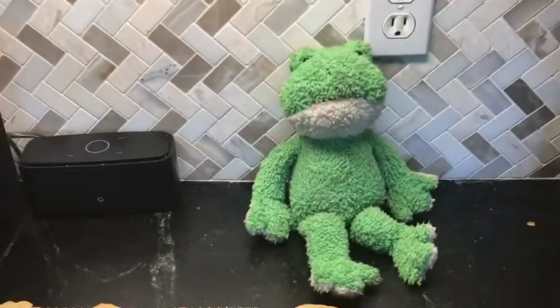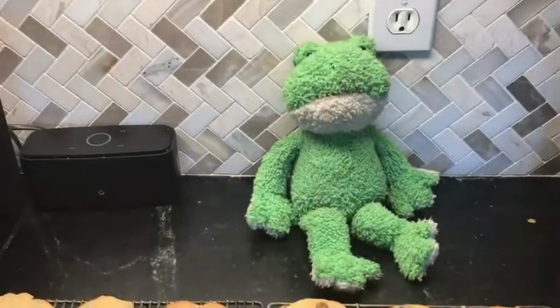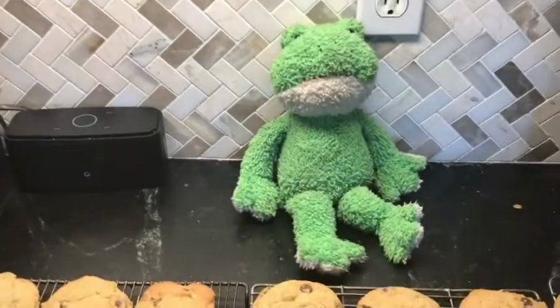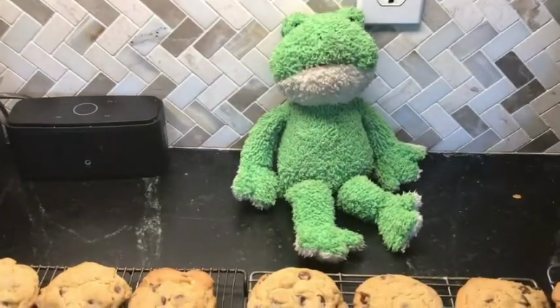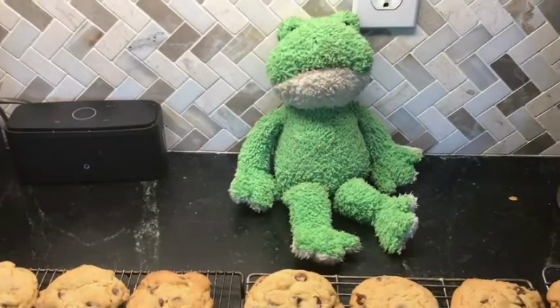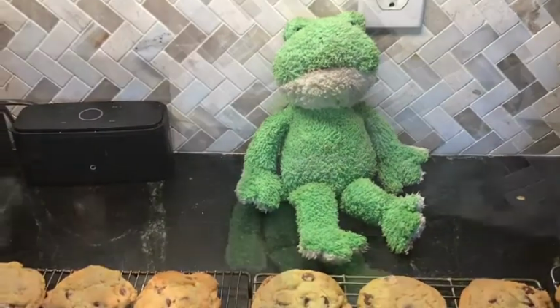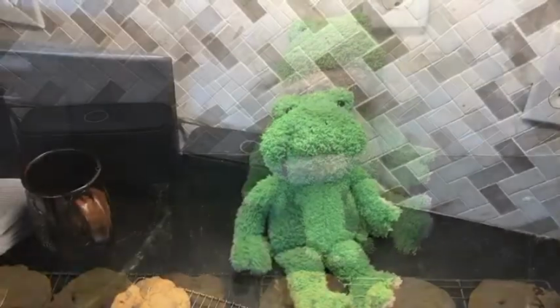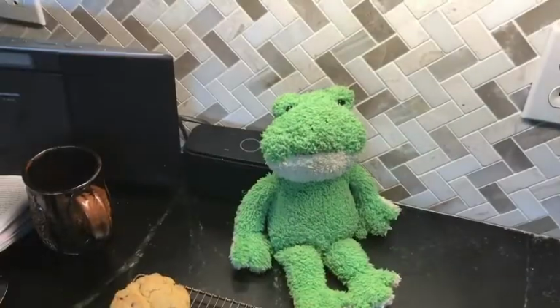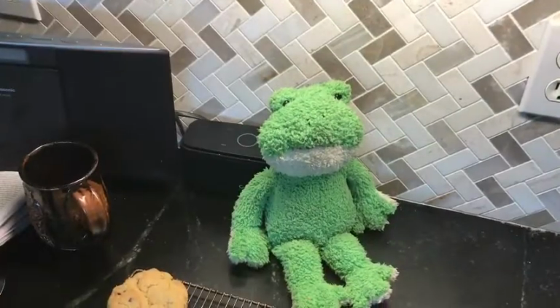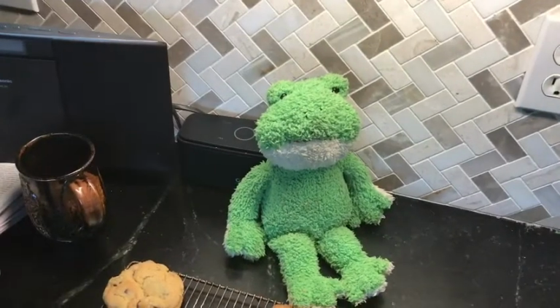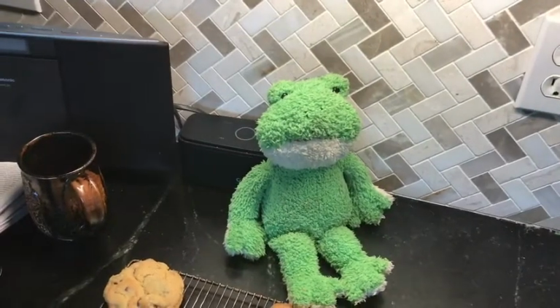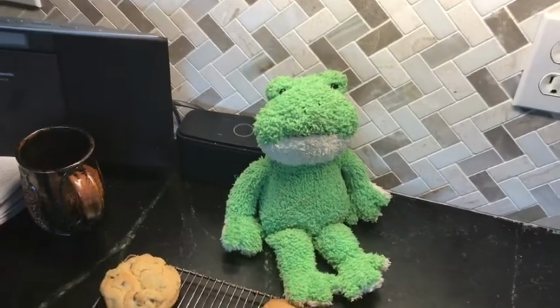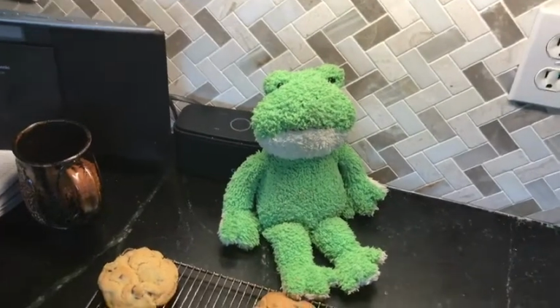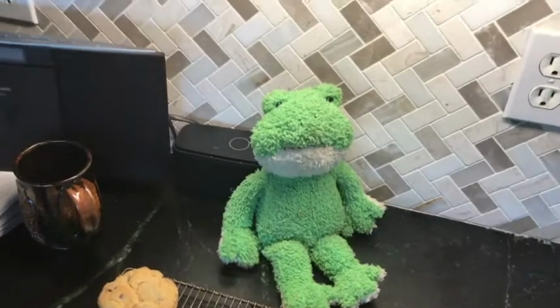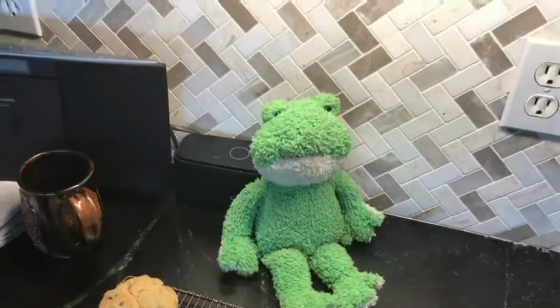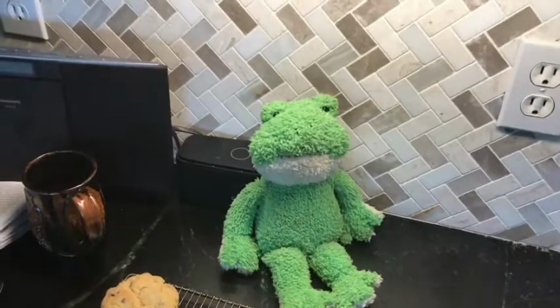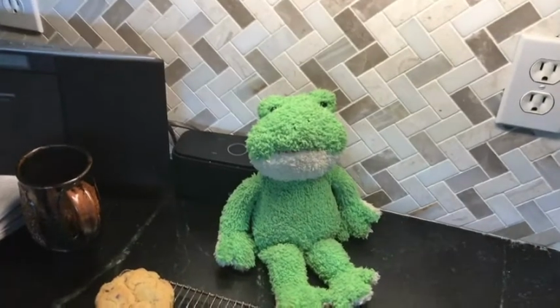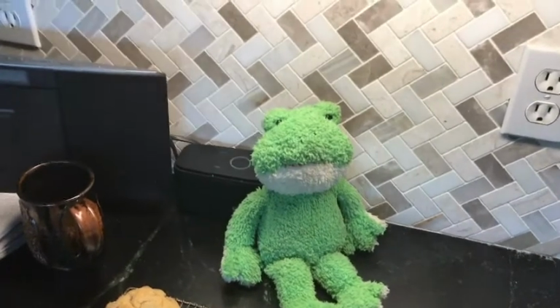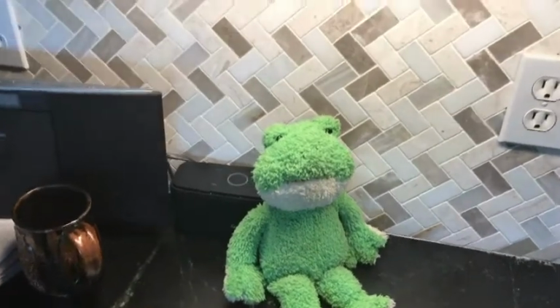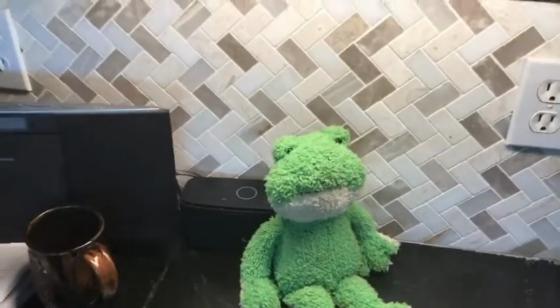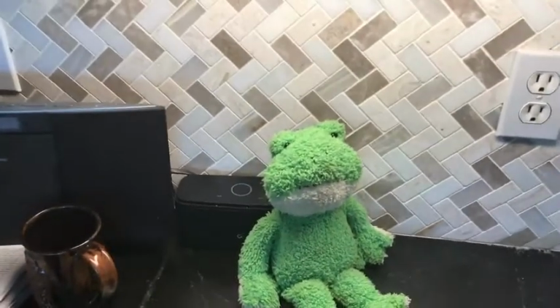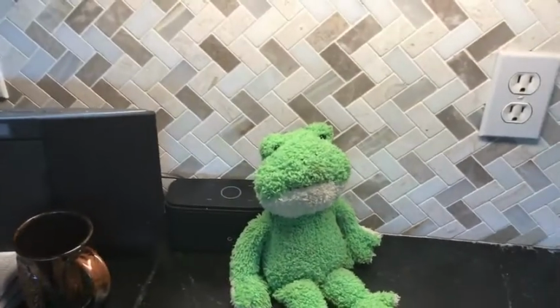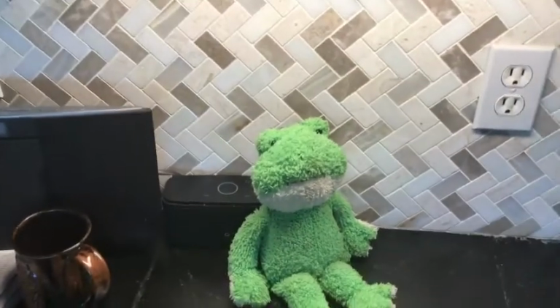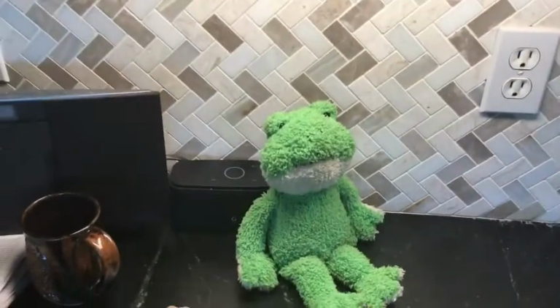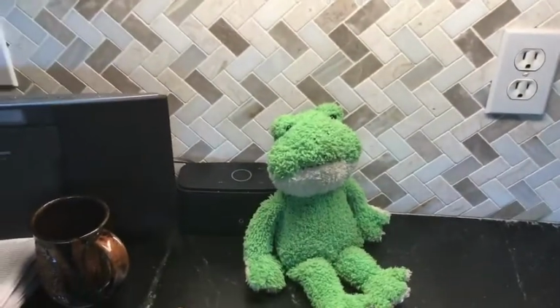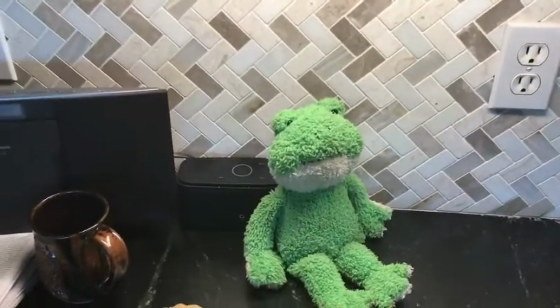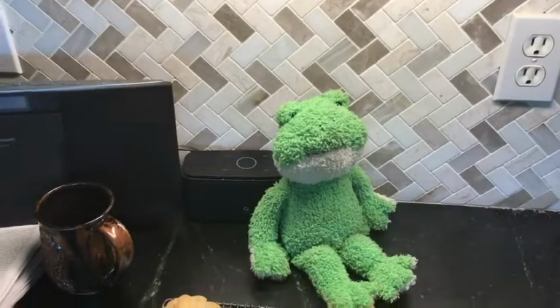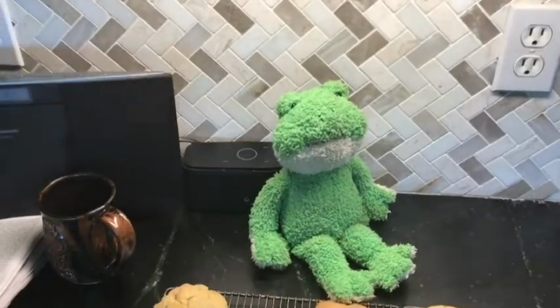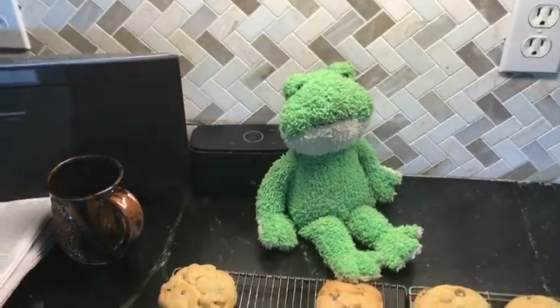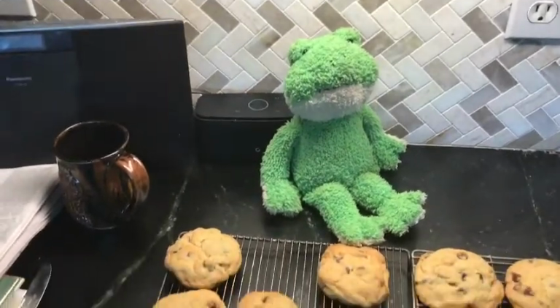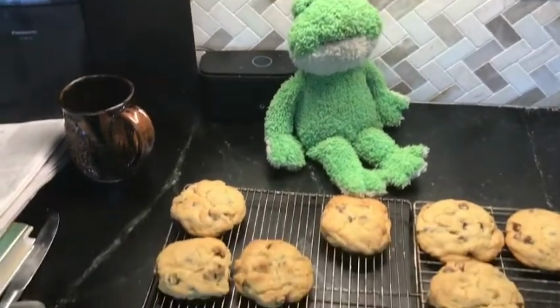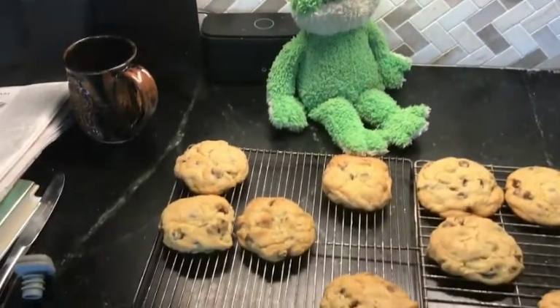Oh, I can't wait to eat them. I'm just getting up from my neck. And now it's time to eat some cookies, so I'm going to go ahead and have some.